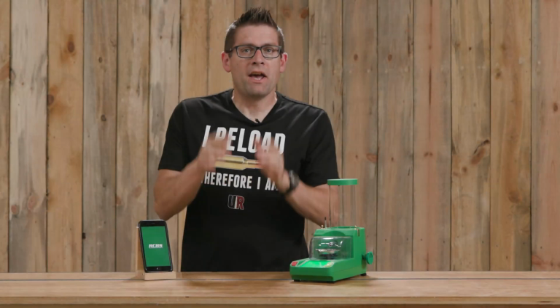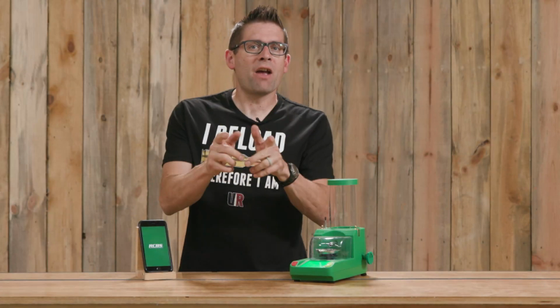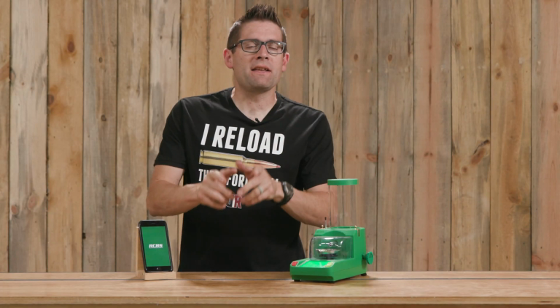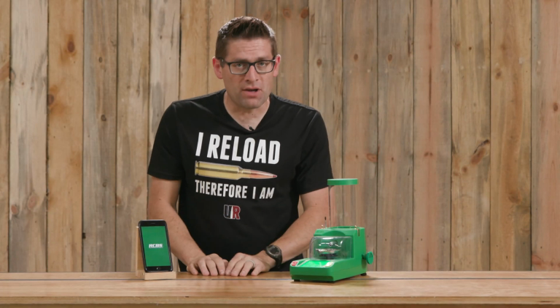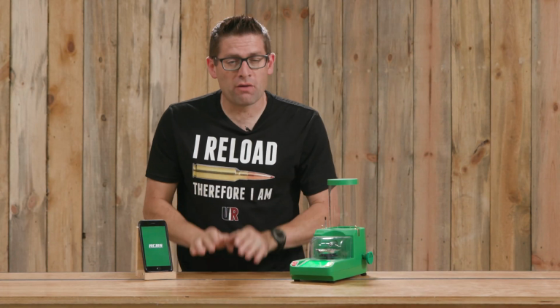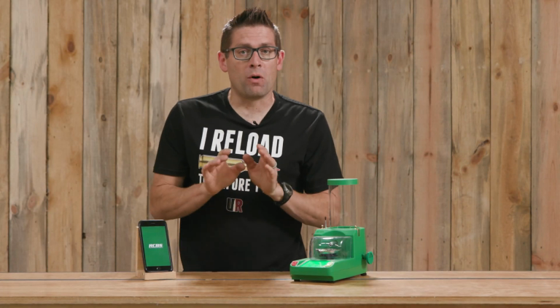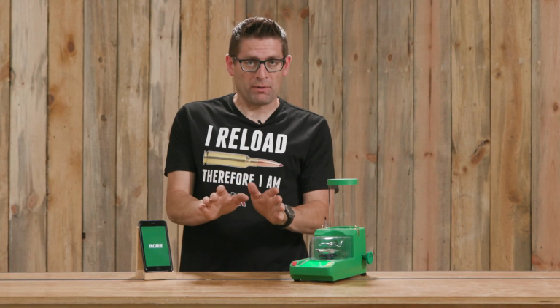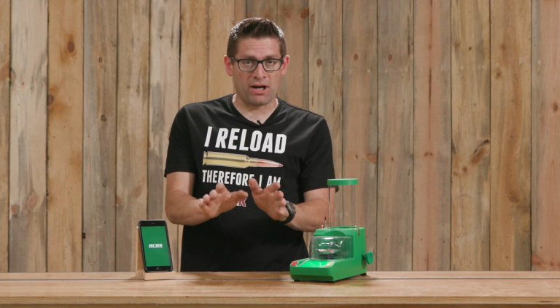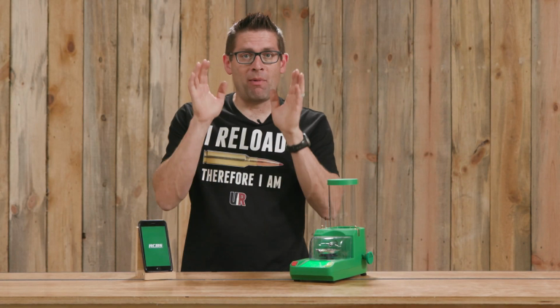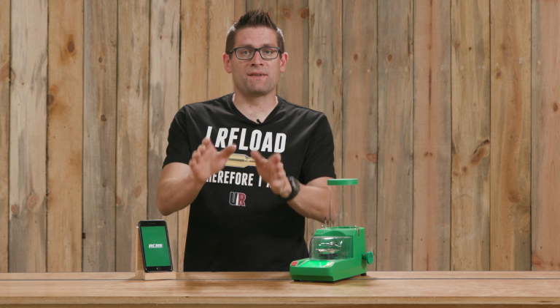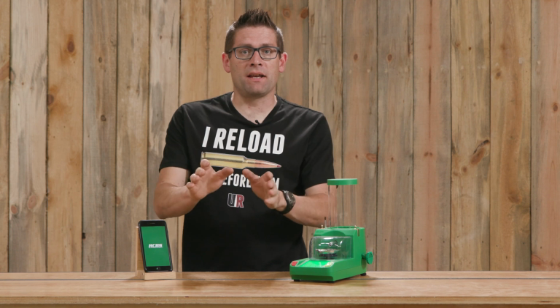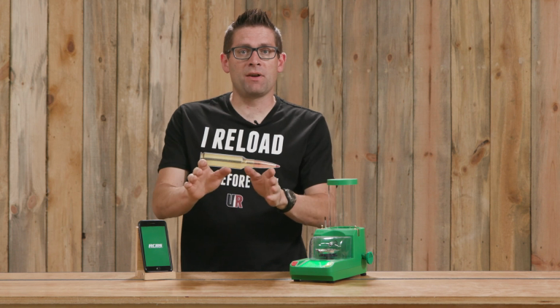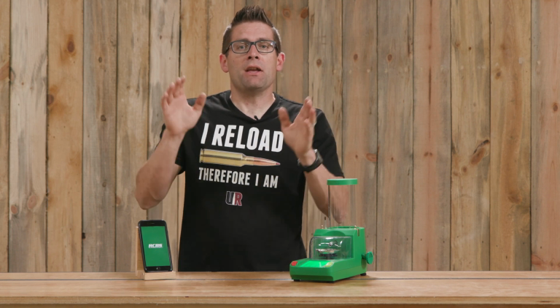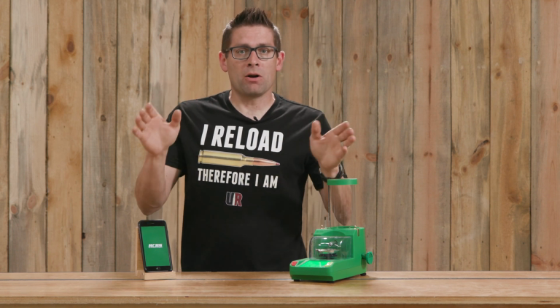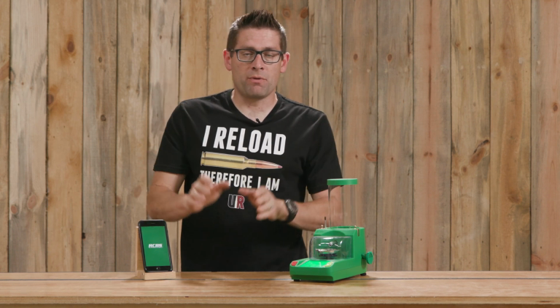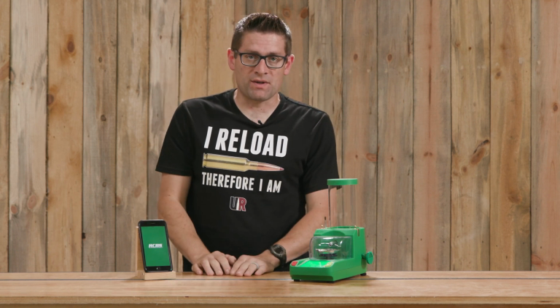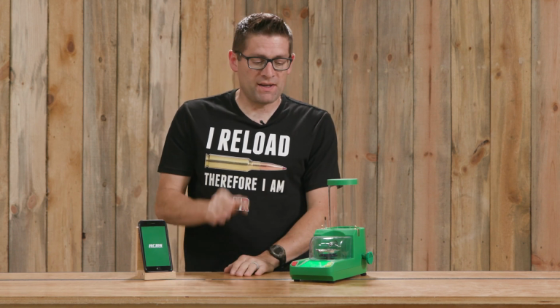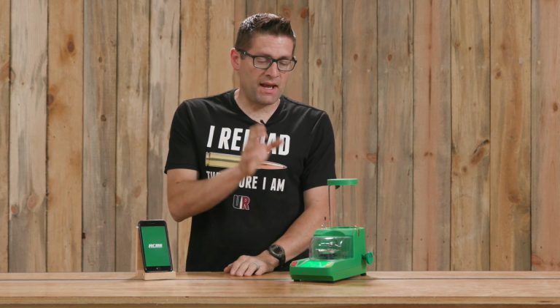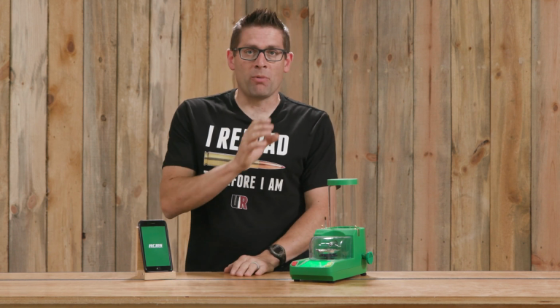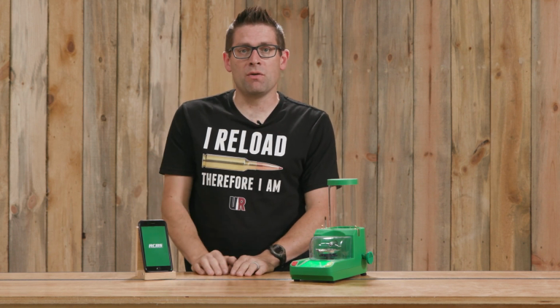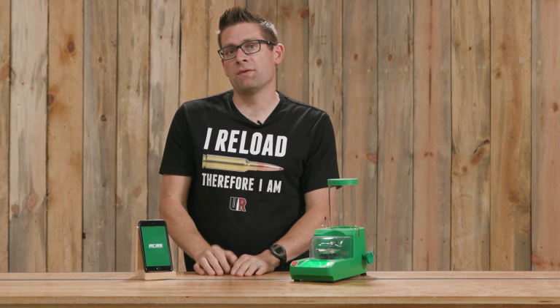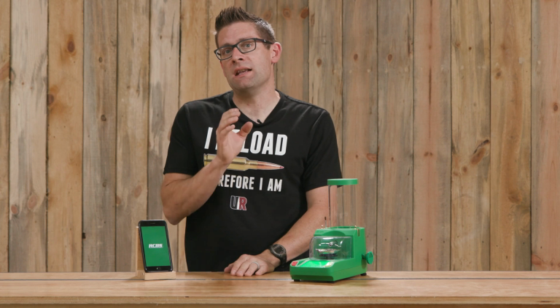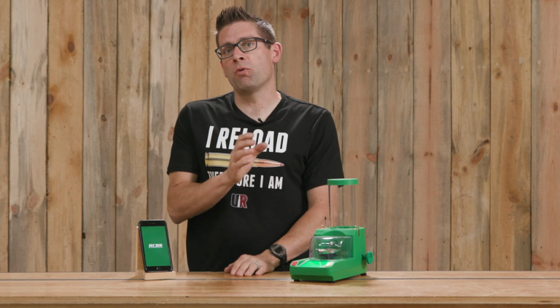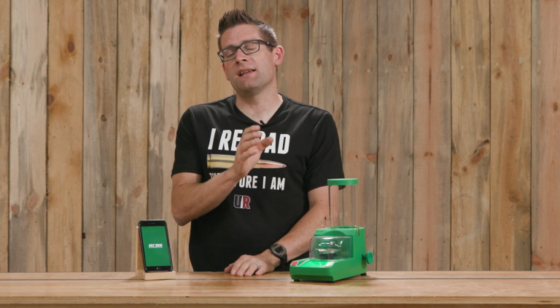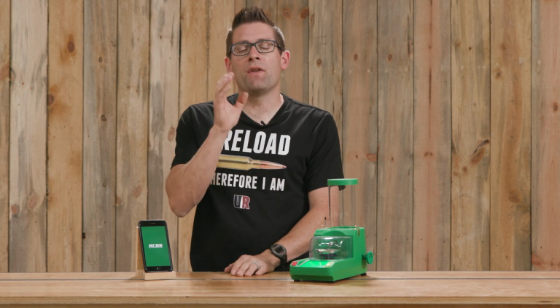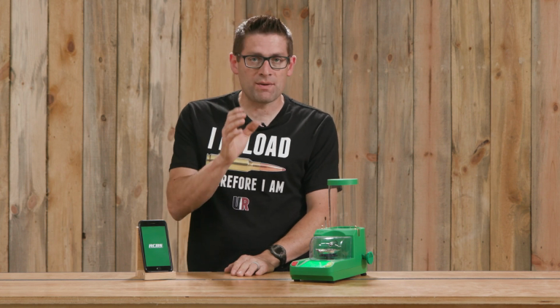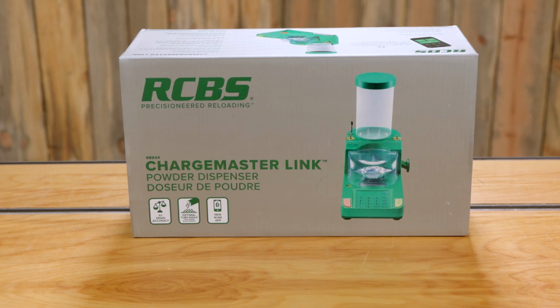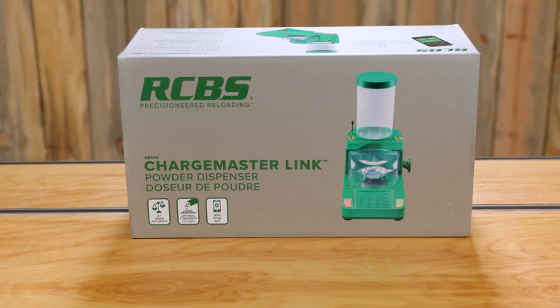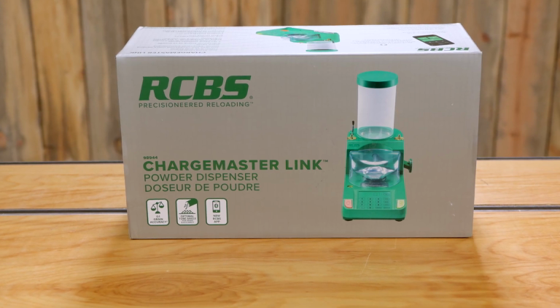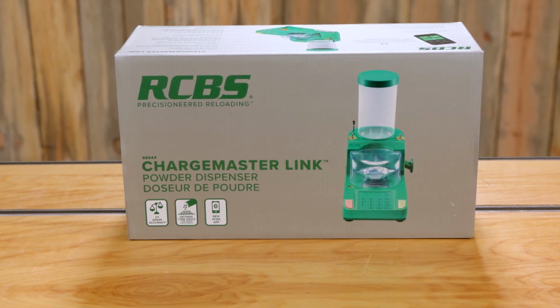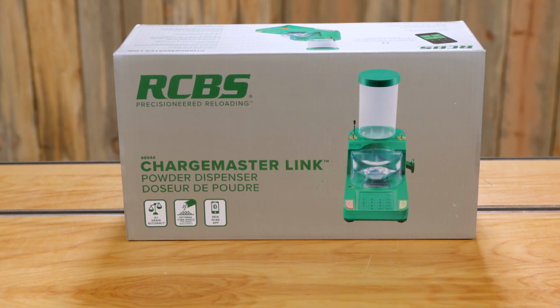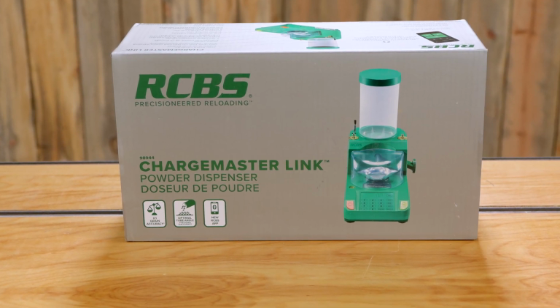Hey everybody, Gavin Gear here from Ultimate Reloader.com. I have an exciting announcement in partnership with RCBS. Today I'm helping to announce a new product — it's called the RCBS Chargemaster Link.